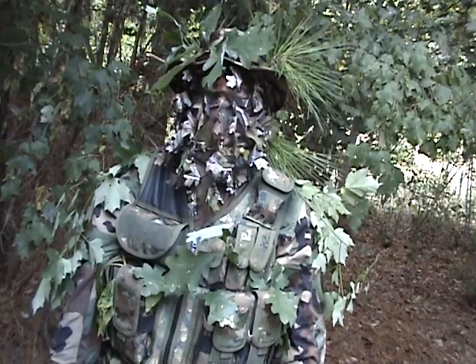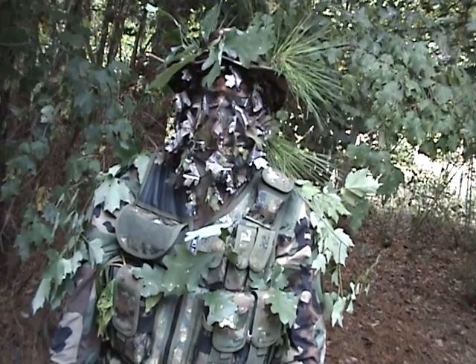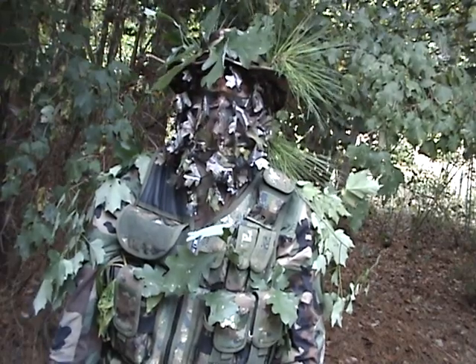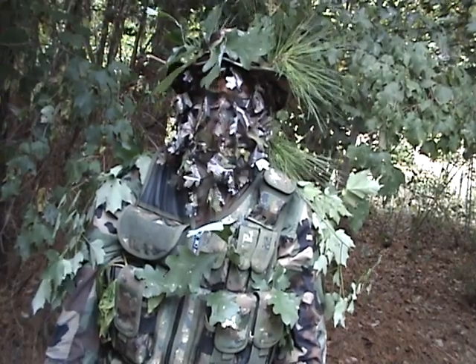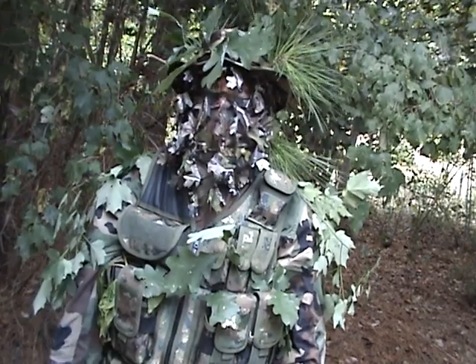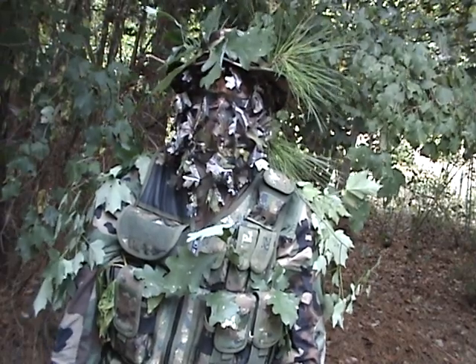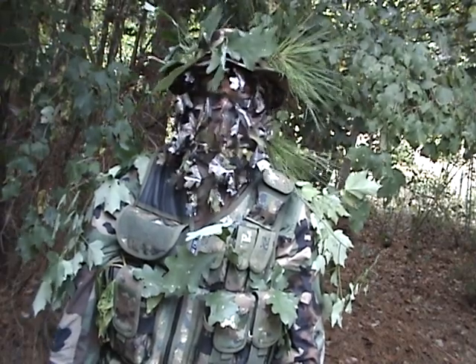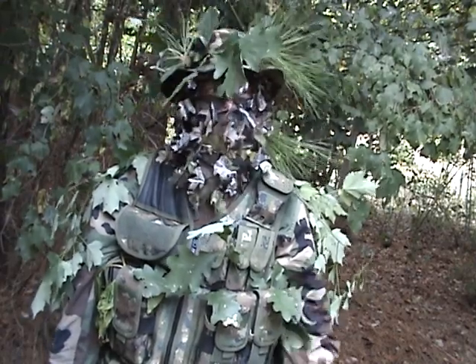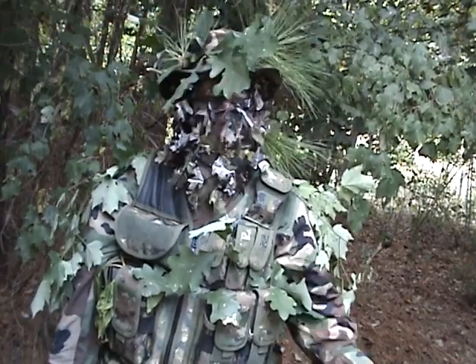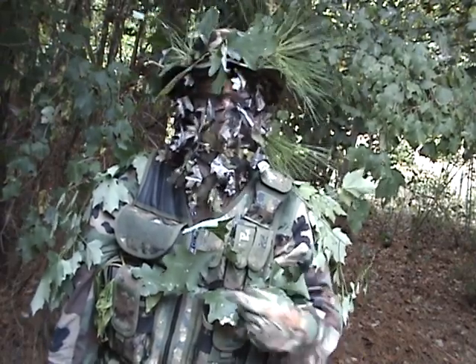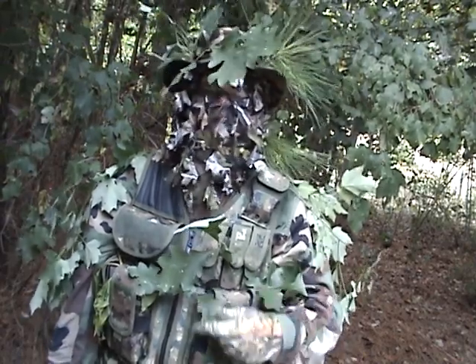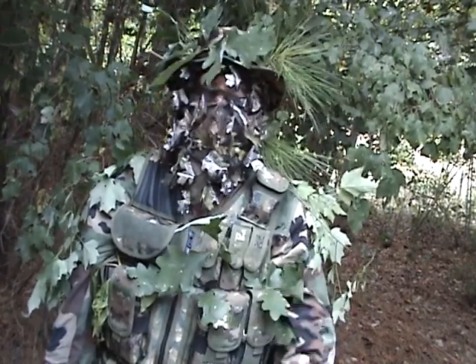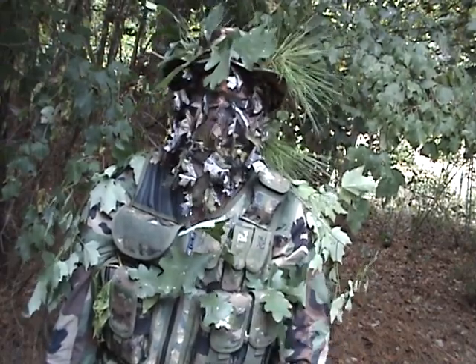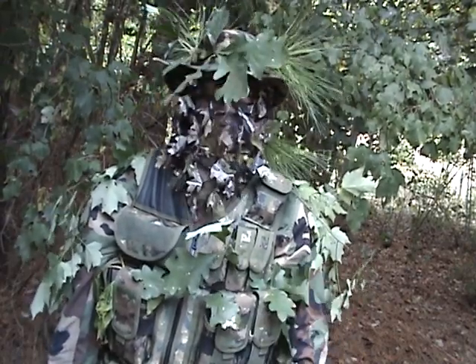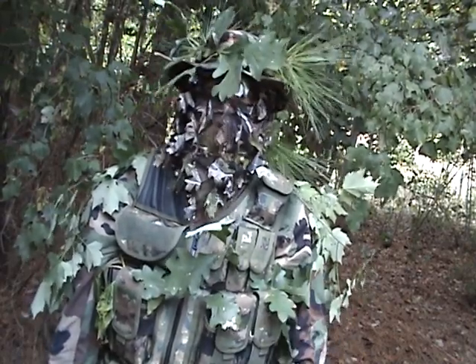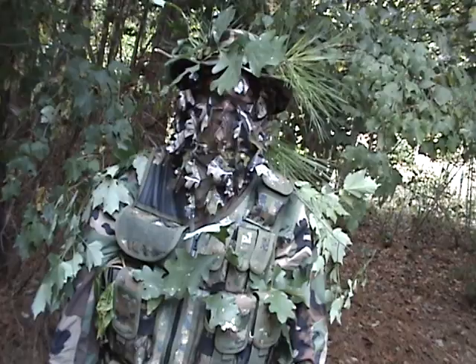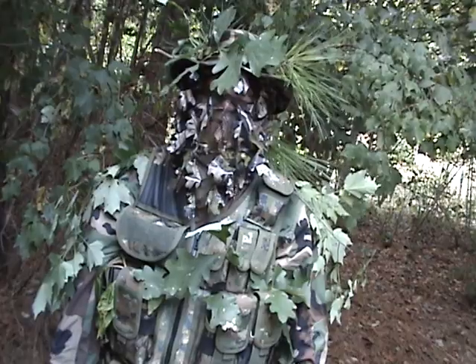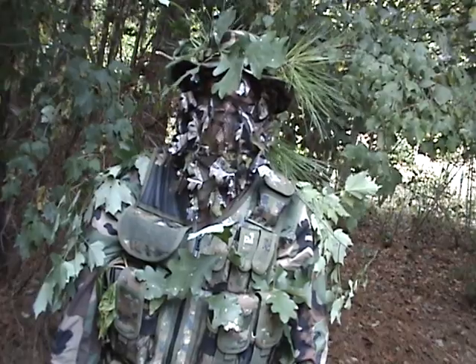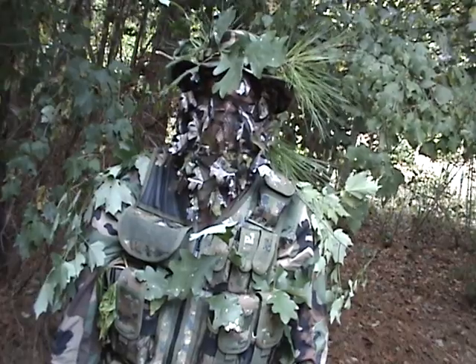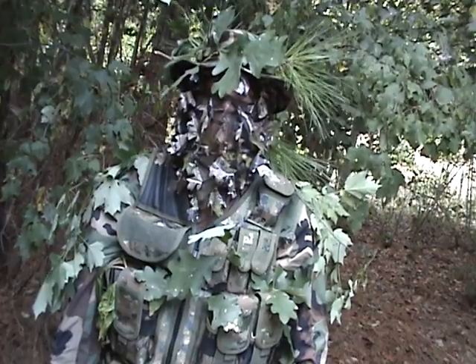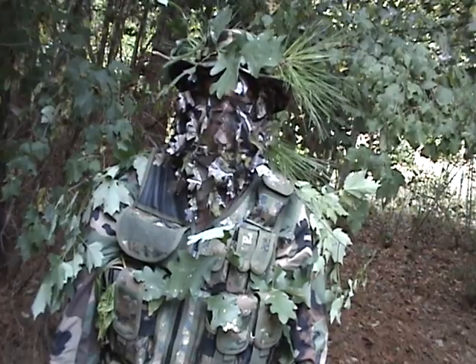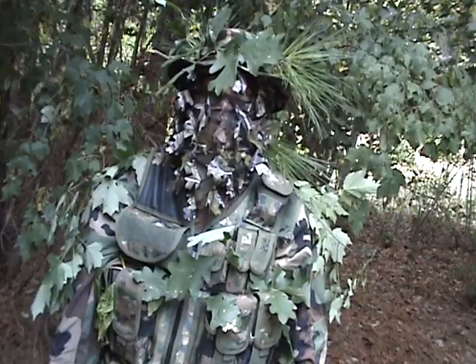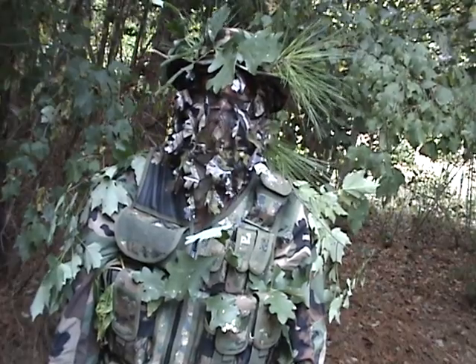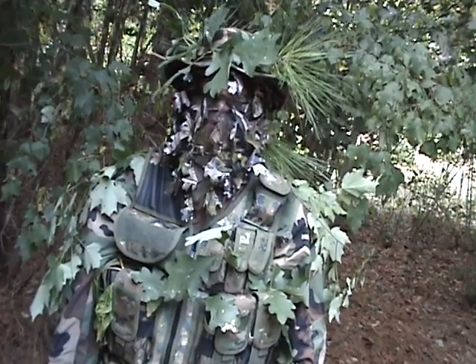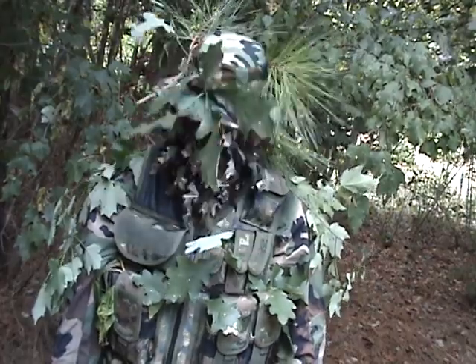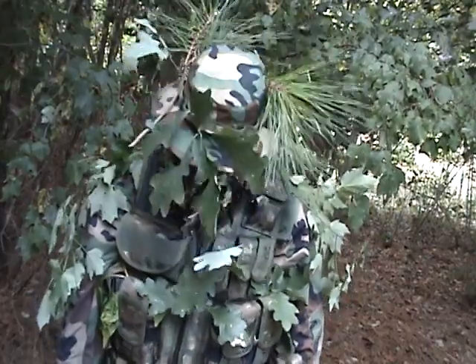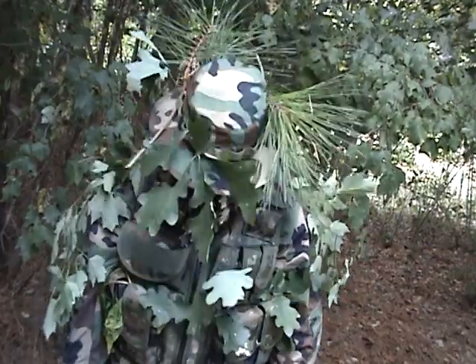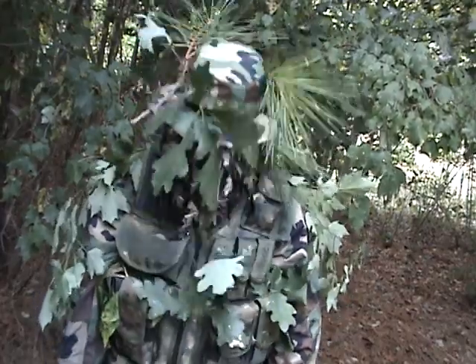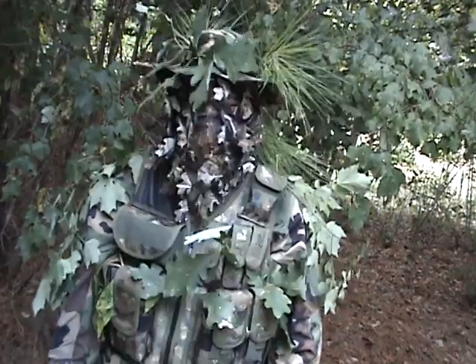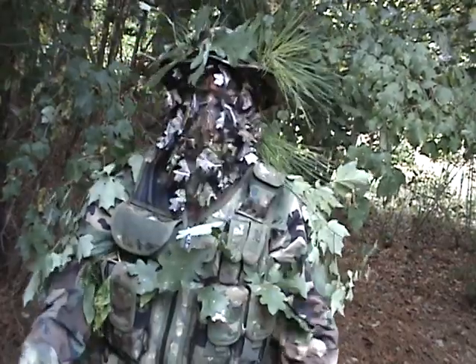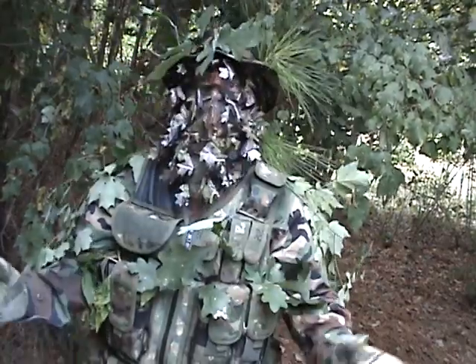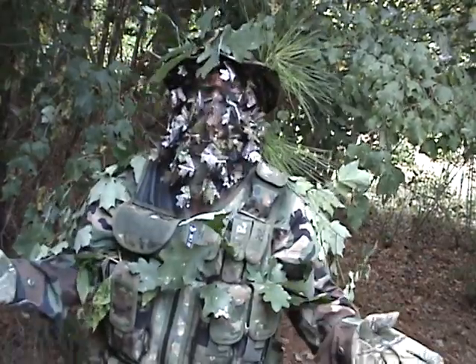If I stayed here real still, someone could walk right by — if they weren't paying attention to detail they would definitely have a hard time seeing me compared to if I wasn't wearing this.